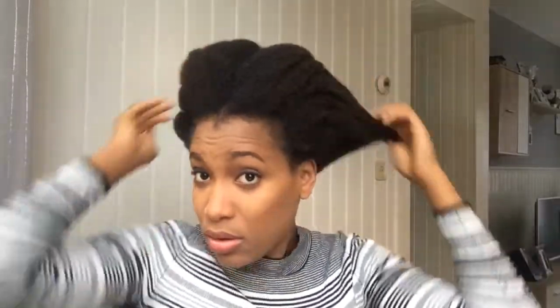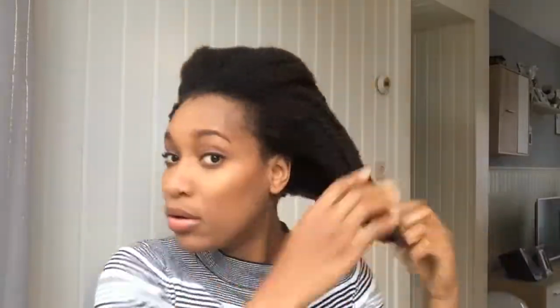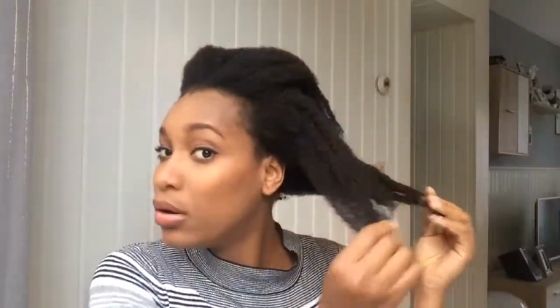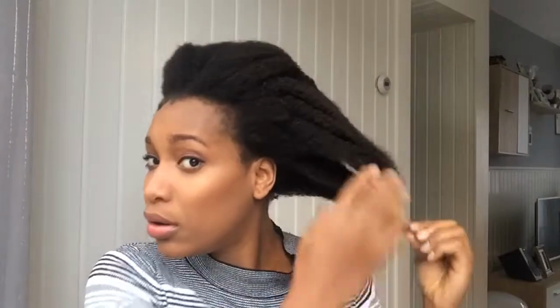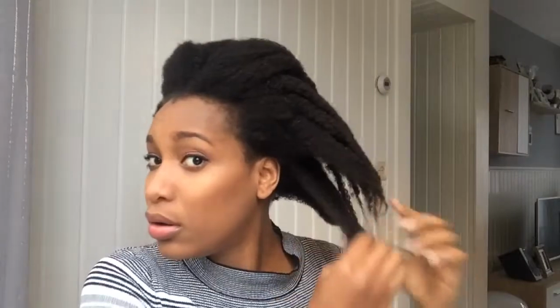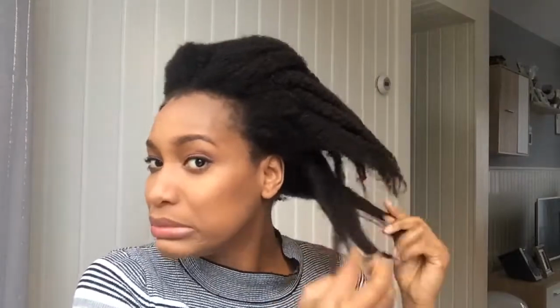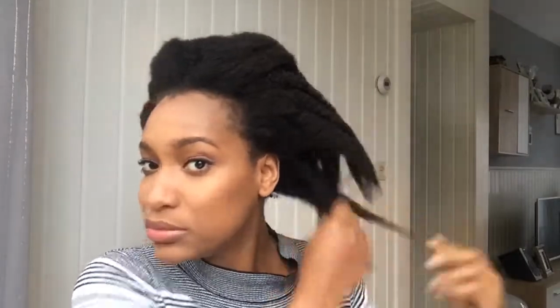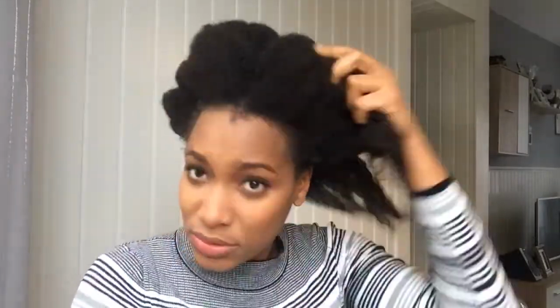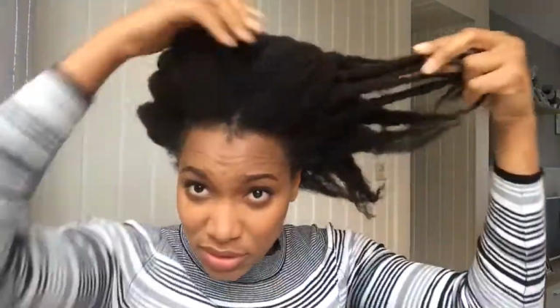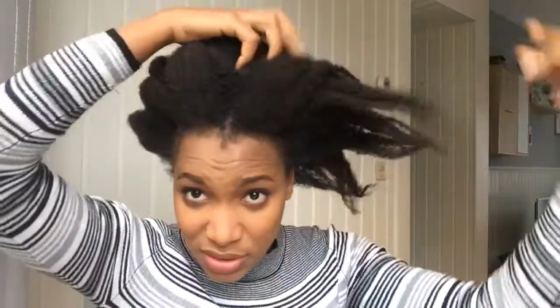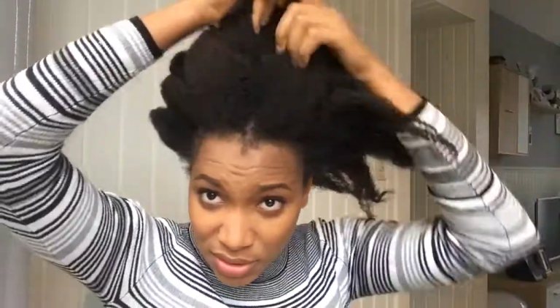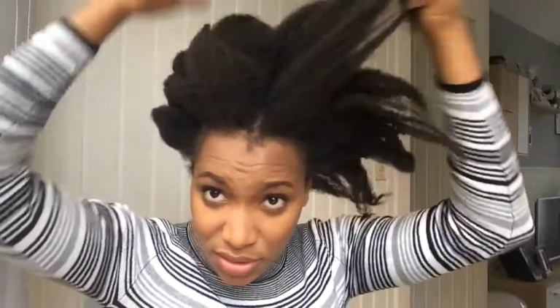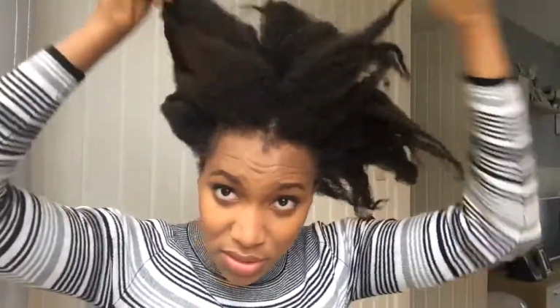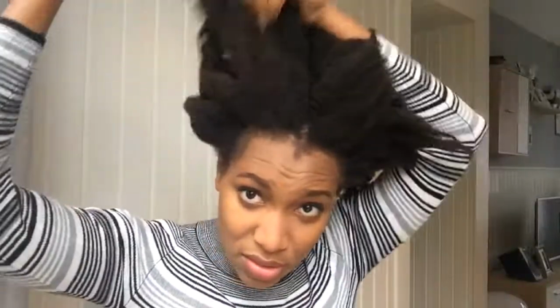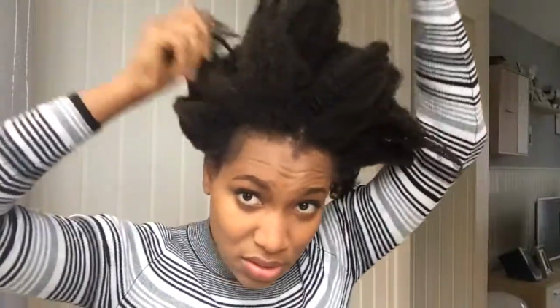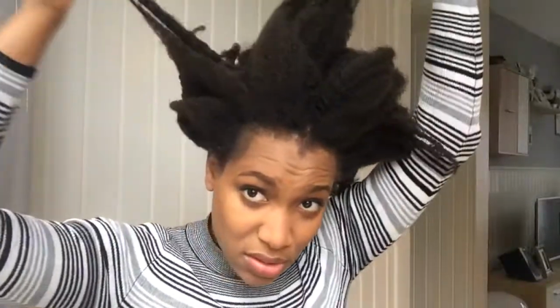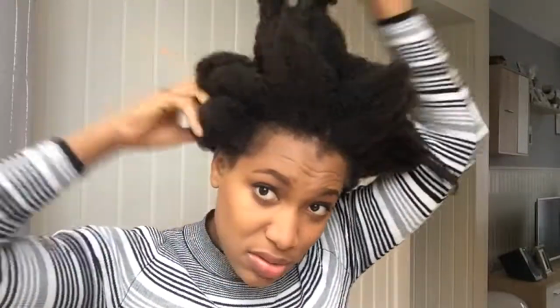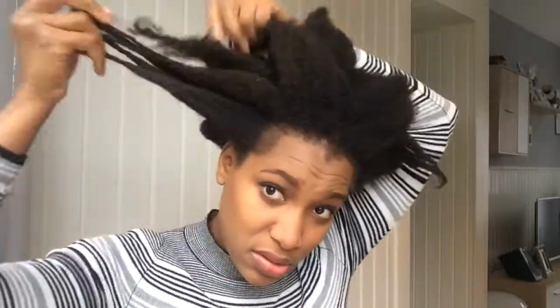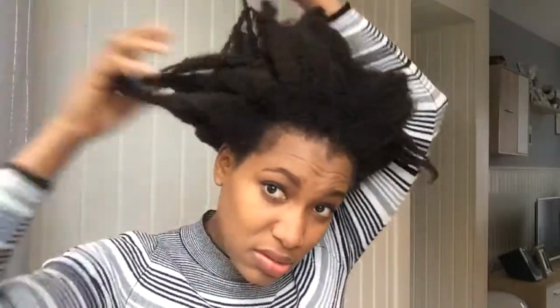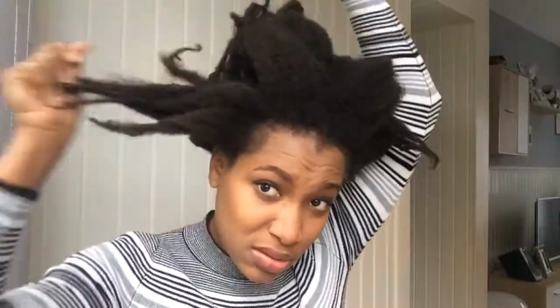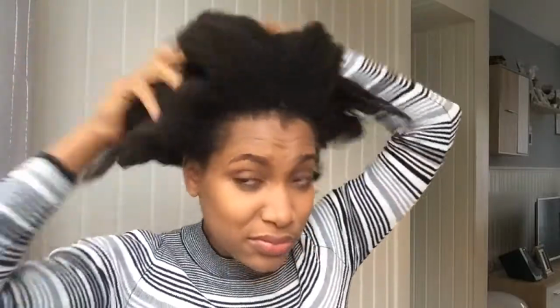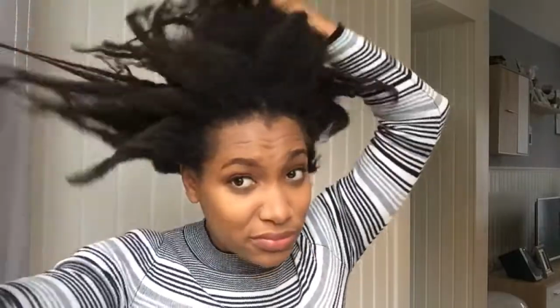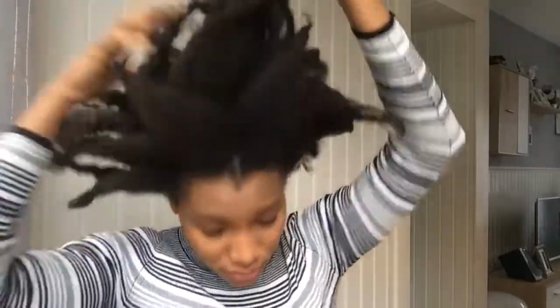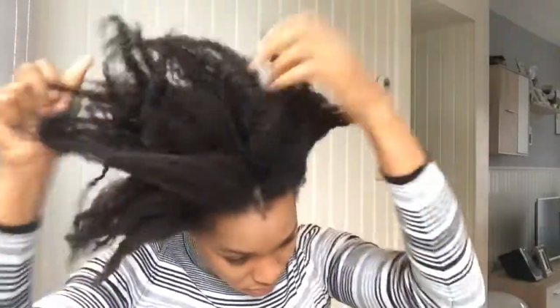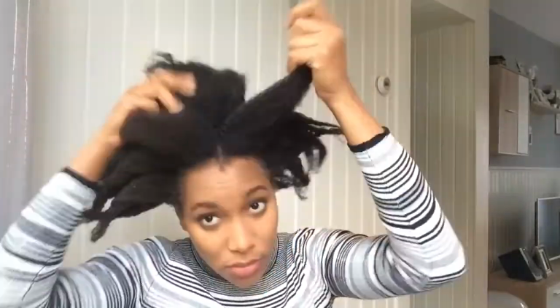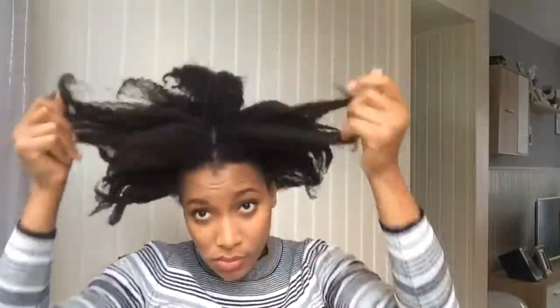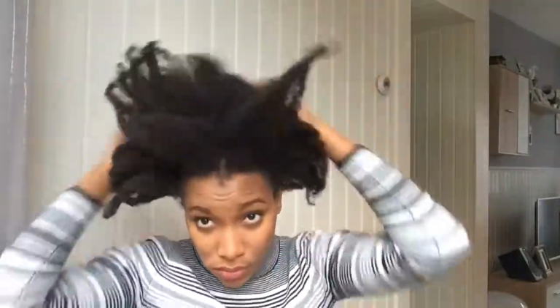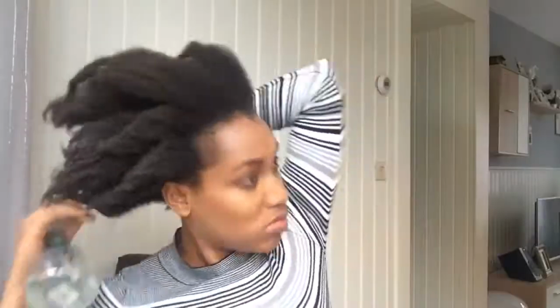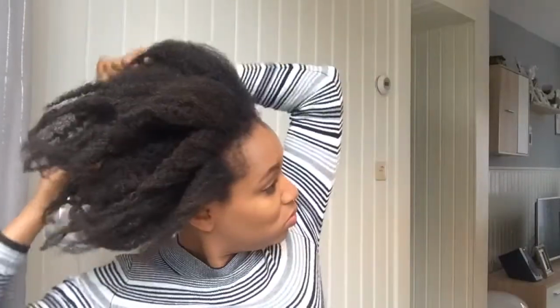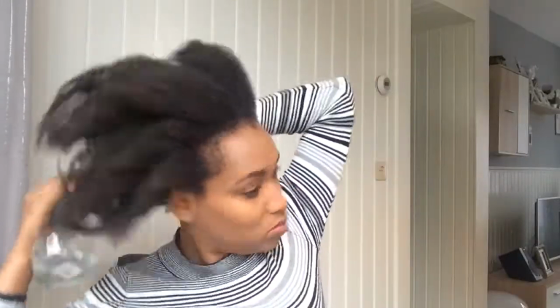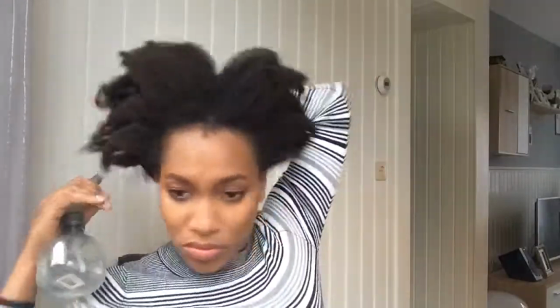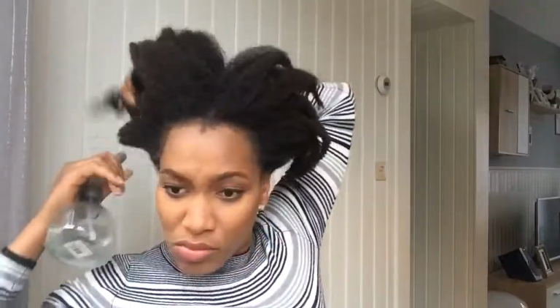My hair was messy for the whole week and I was going out, so I decided to make a bun.